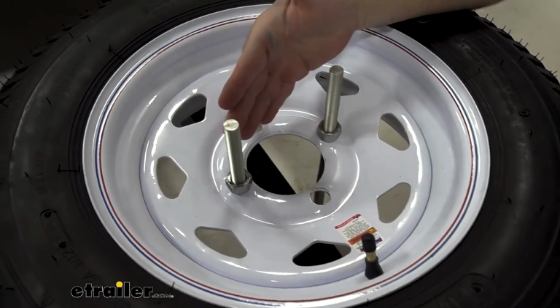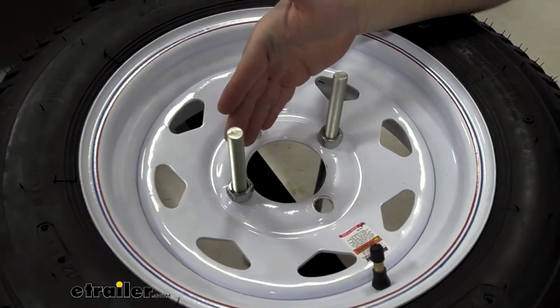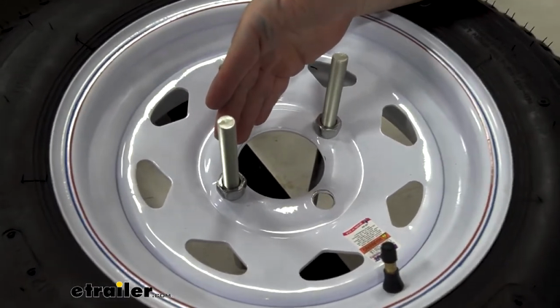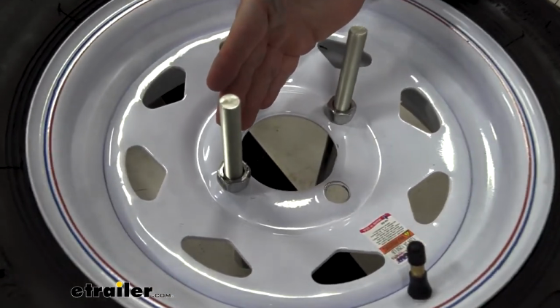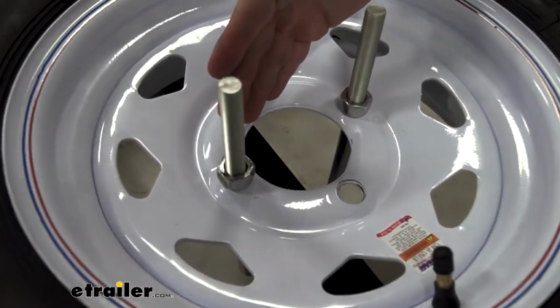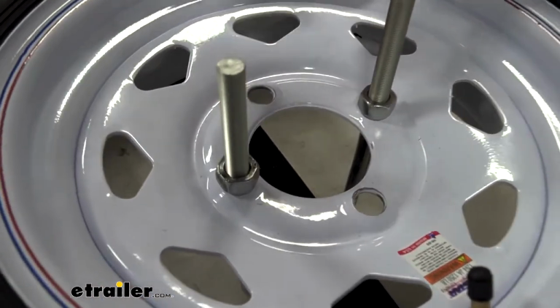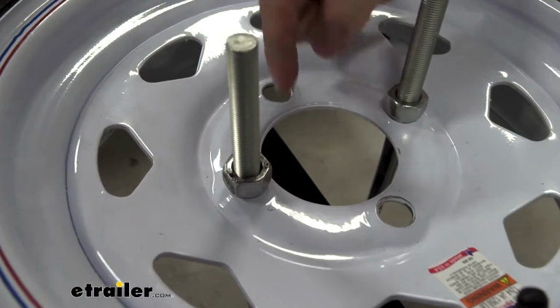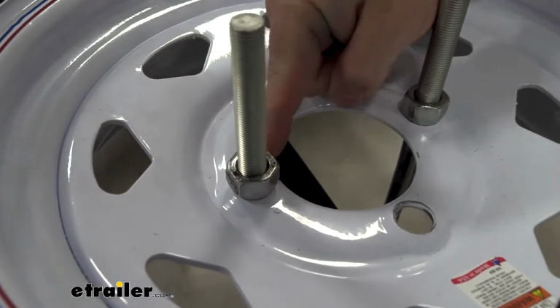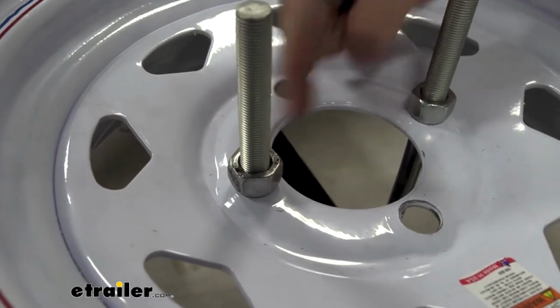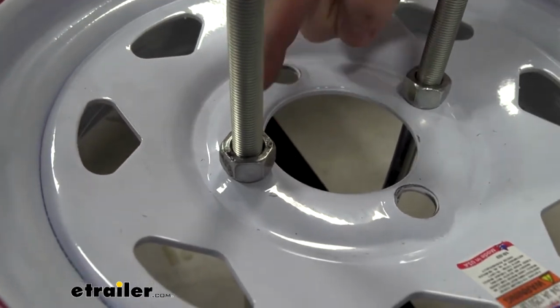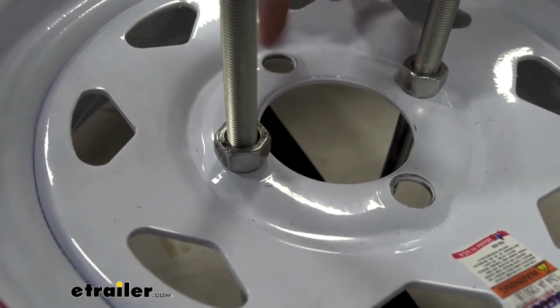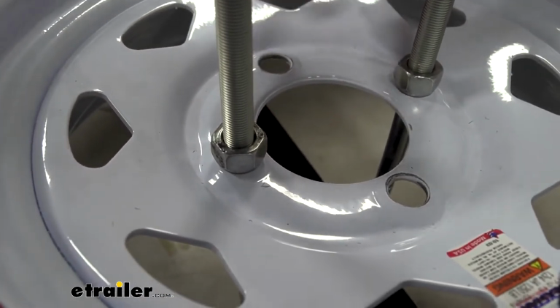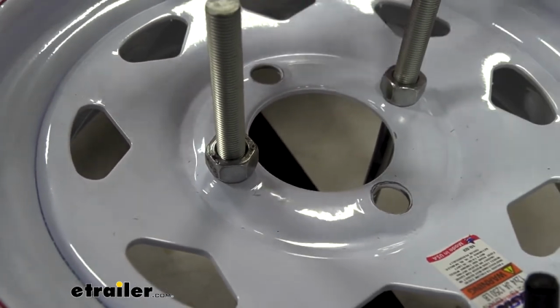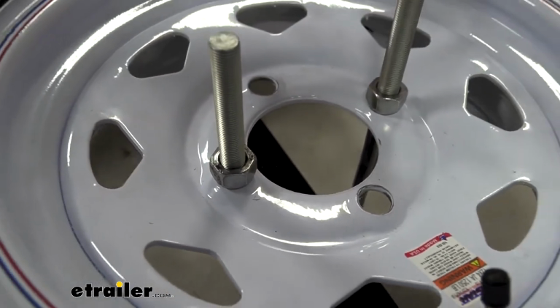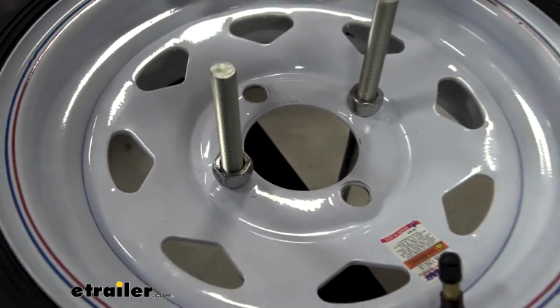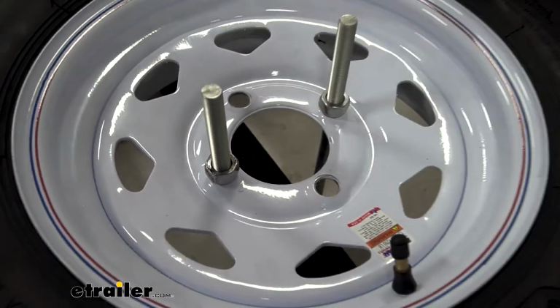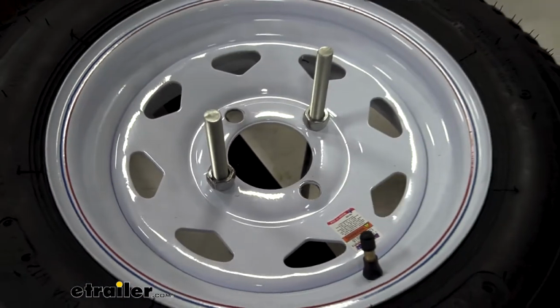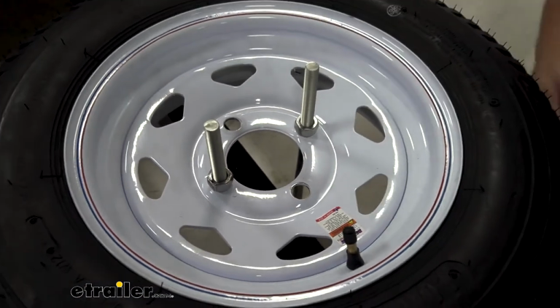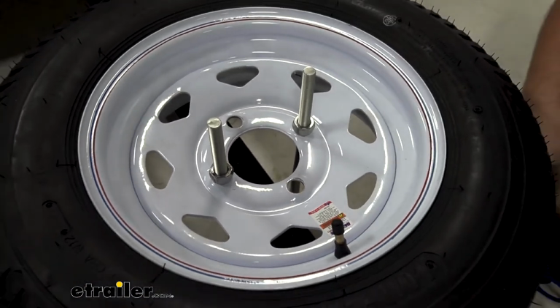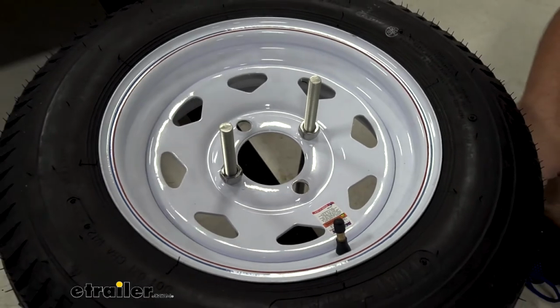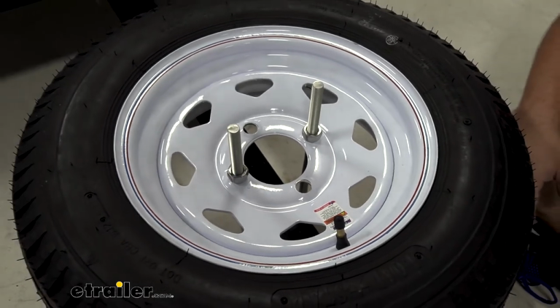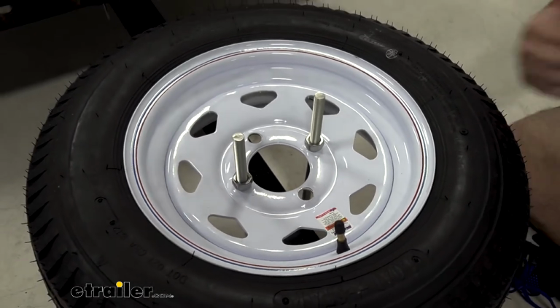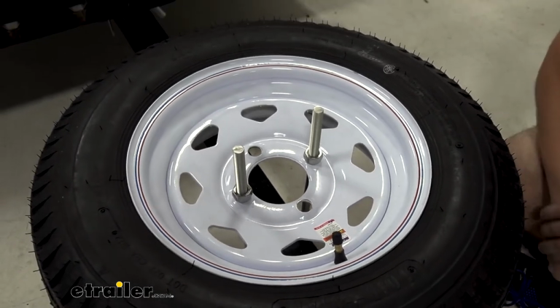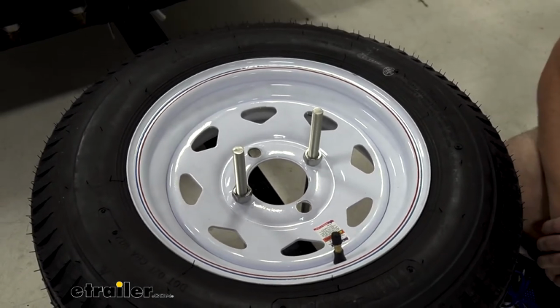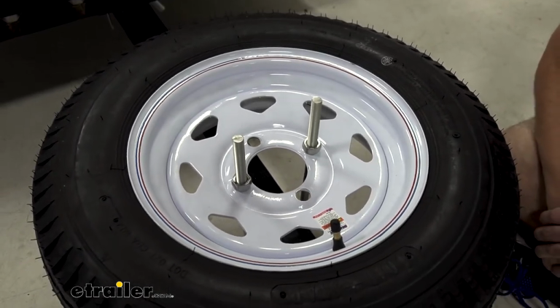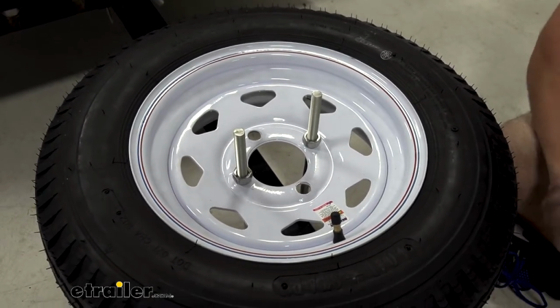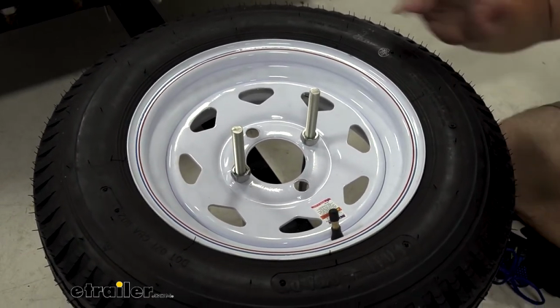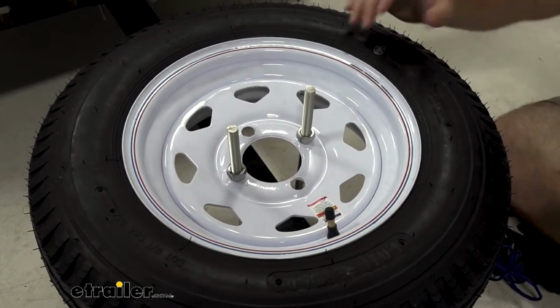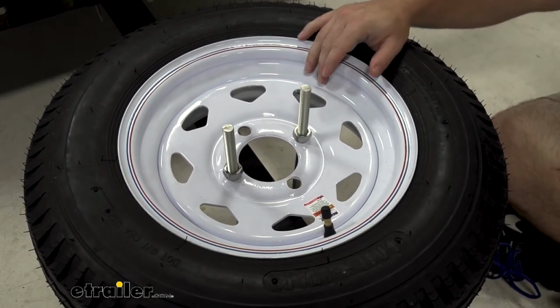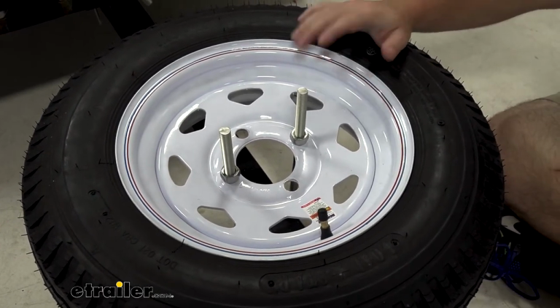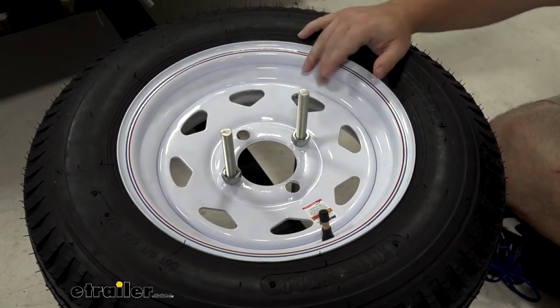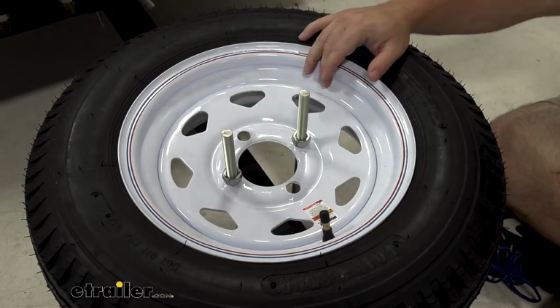Another nice thing with this U-bolt carrier is that it comes with the lug nuts. Some of the other ones don't come with lug nuts, so you get home, get ready to throw the tire on, and realize you've got to buy a second part. It's awesome that Fulton included them, because you've got it all in one kit.